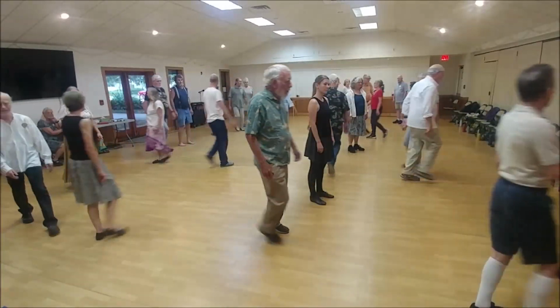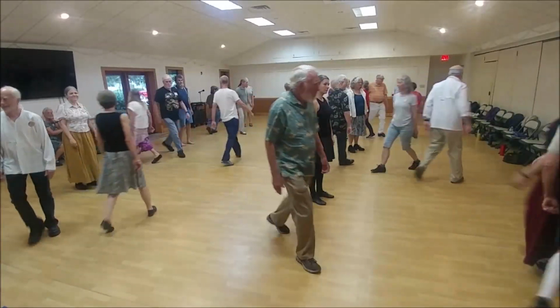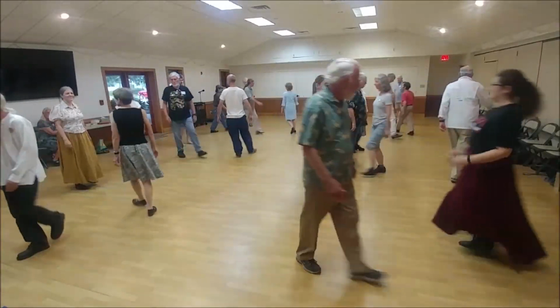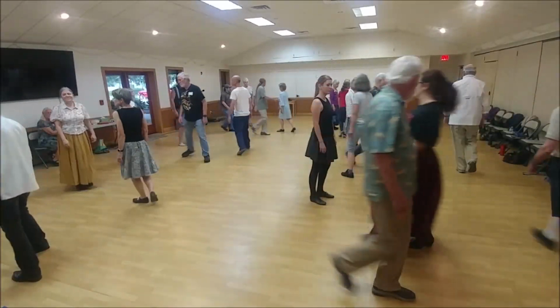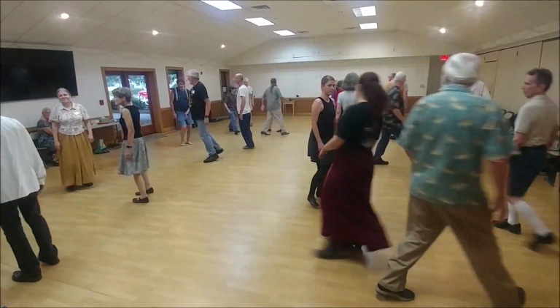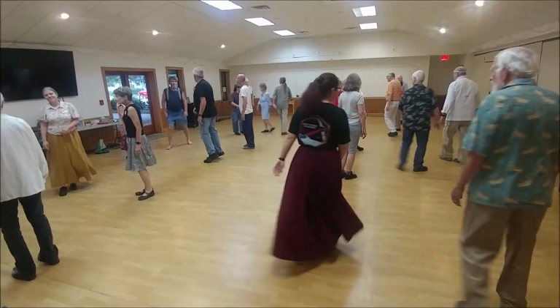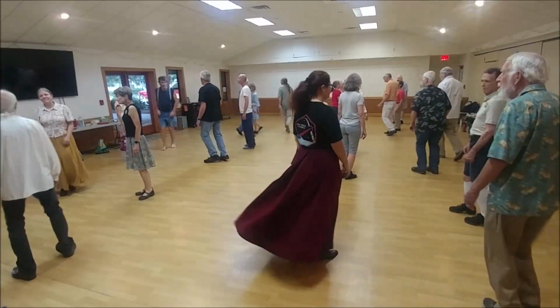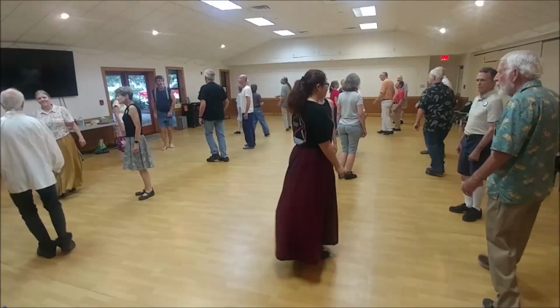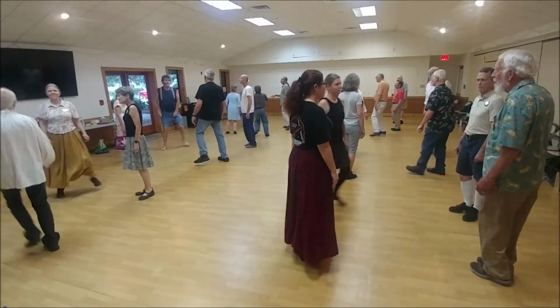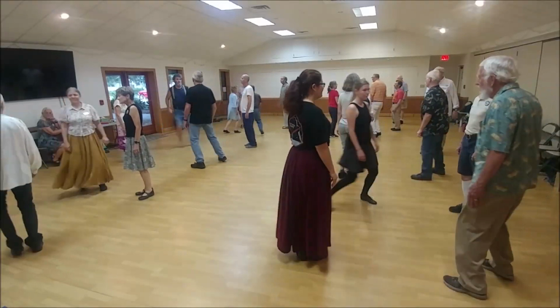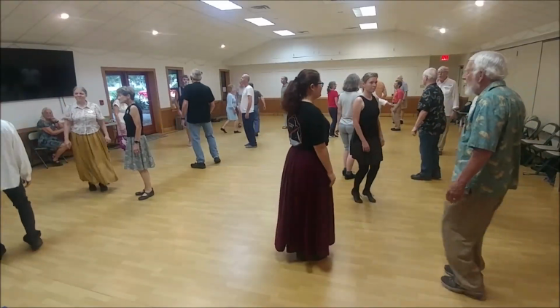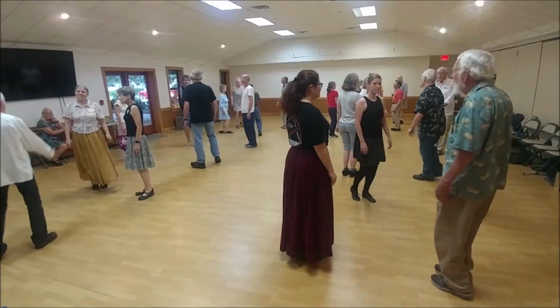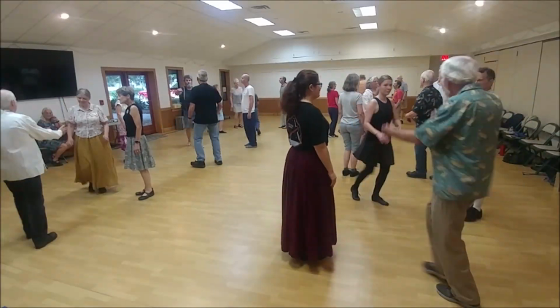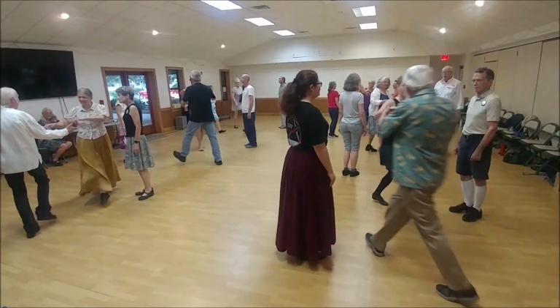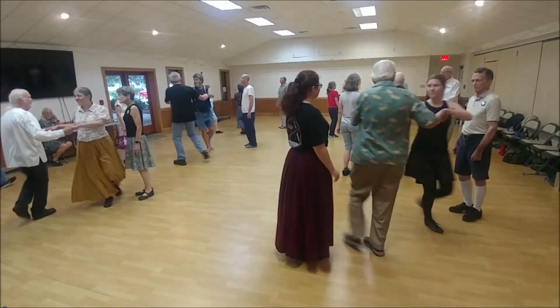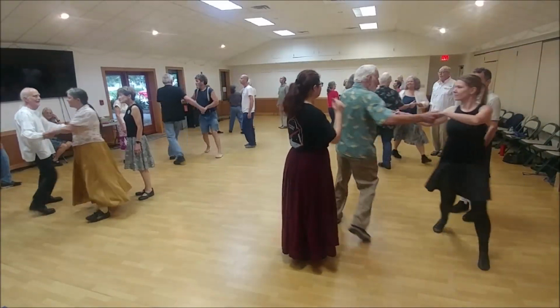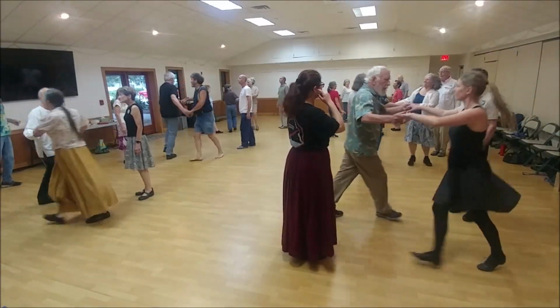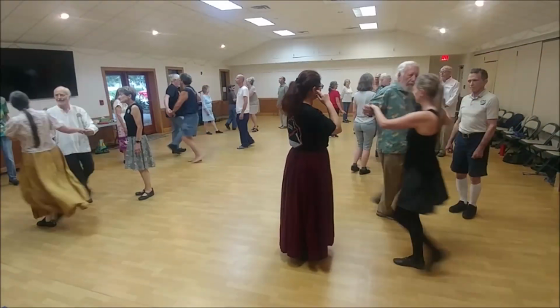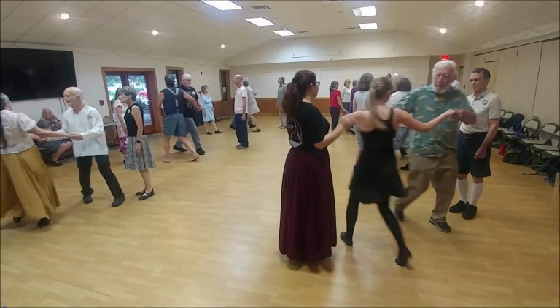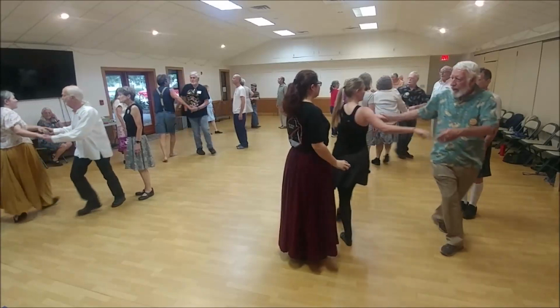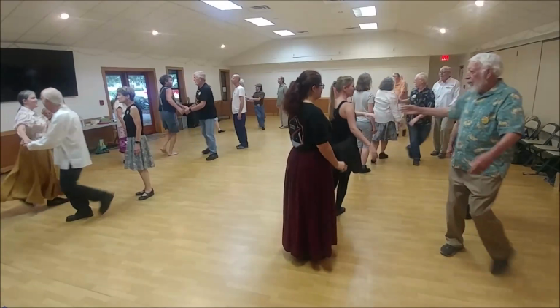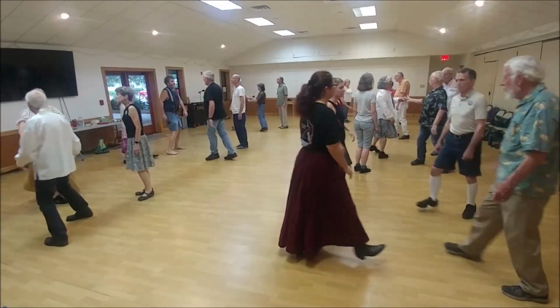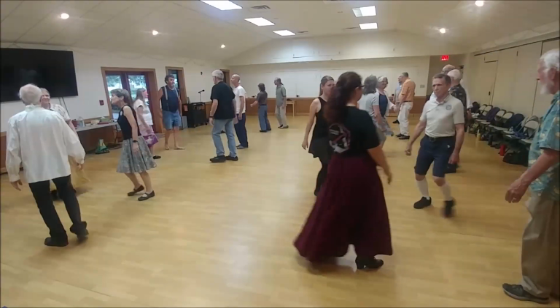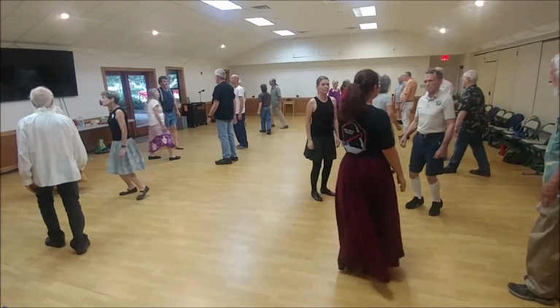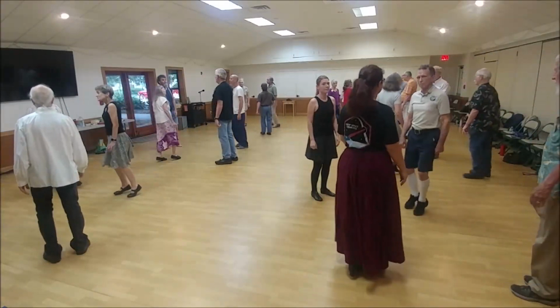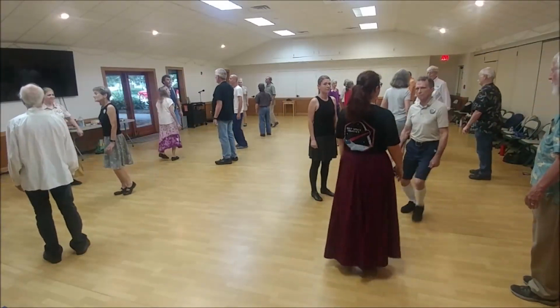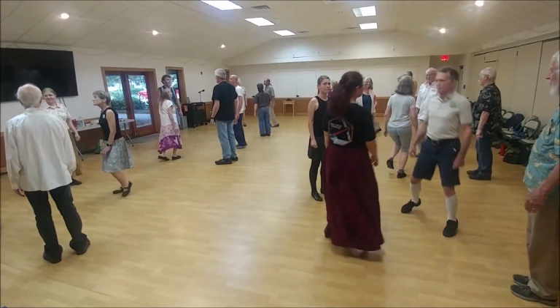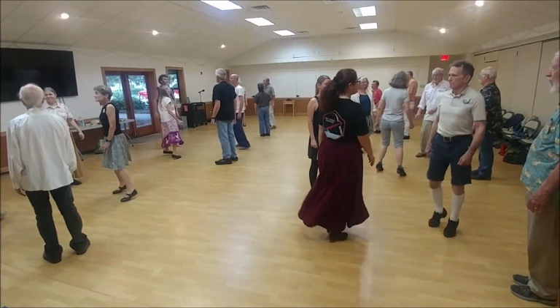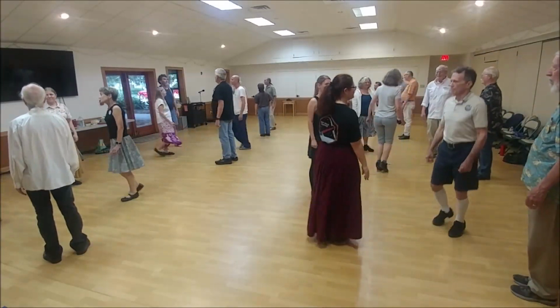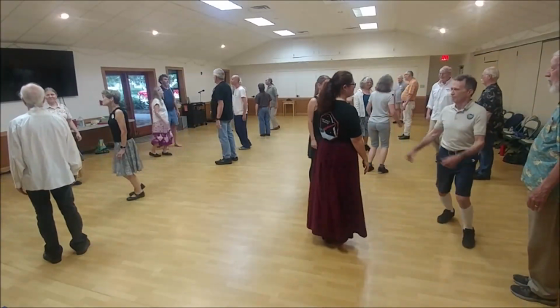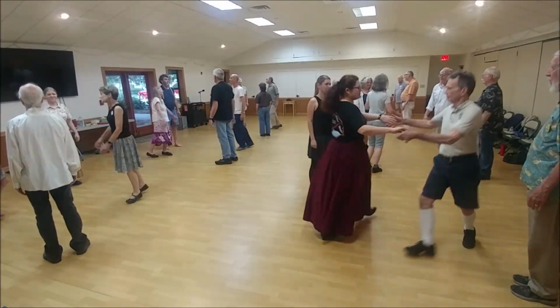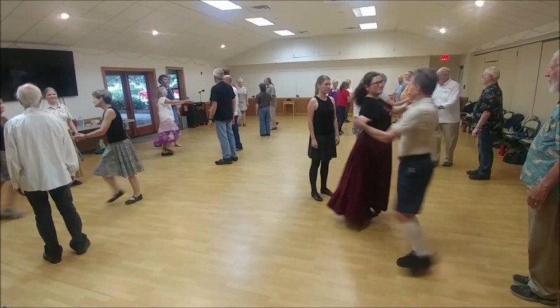First corner, set and double time. Two-hand turn. Second corner, do the same. Two hands.